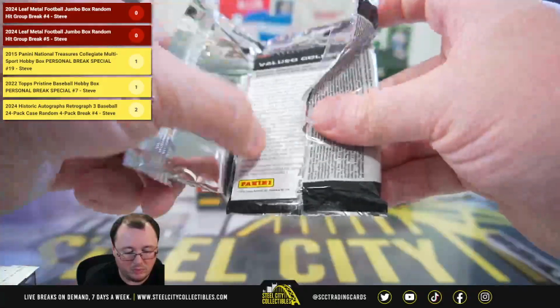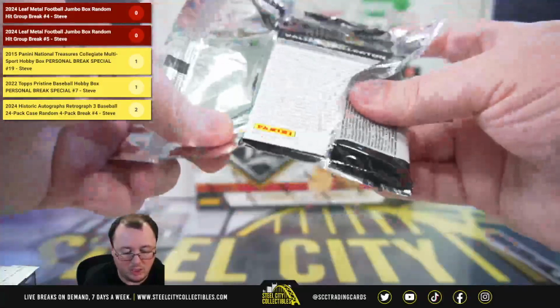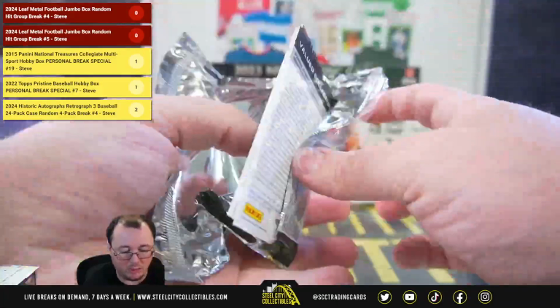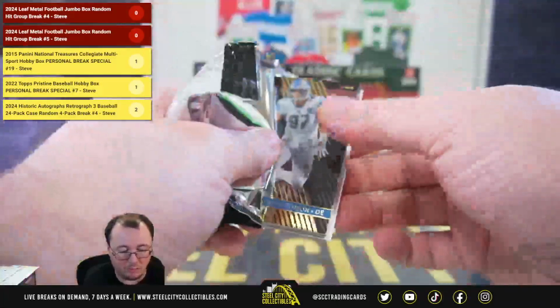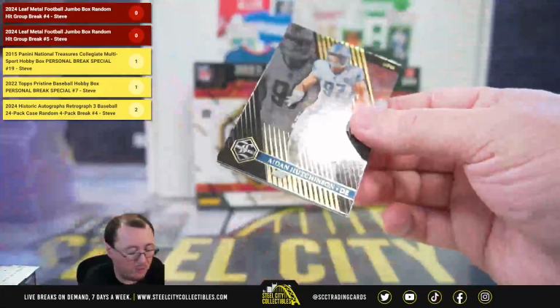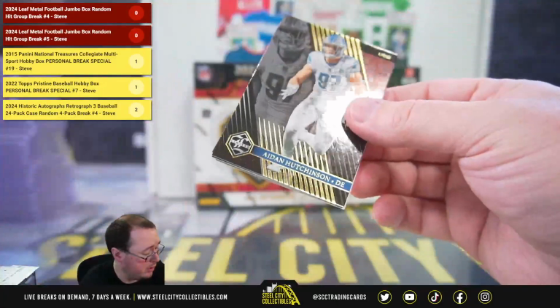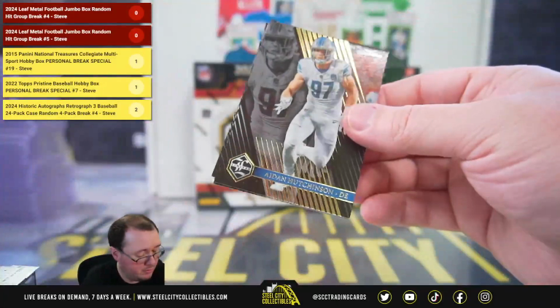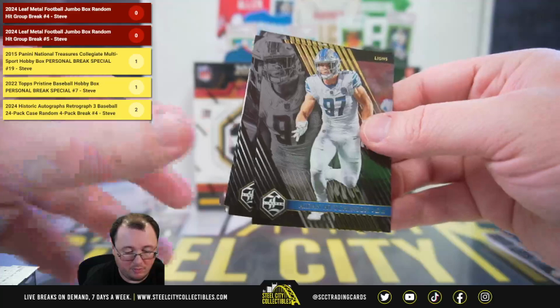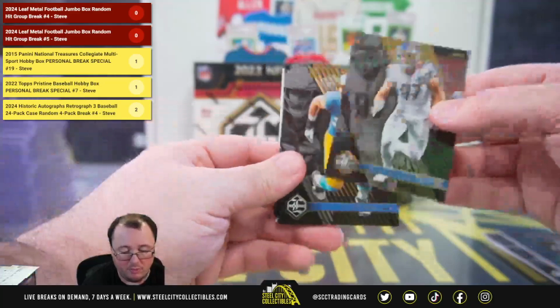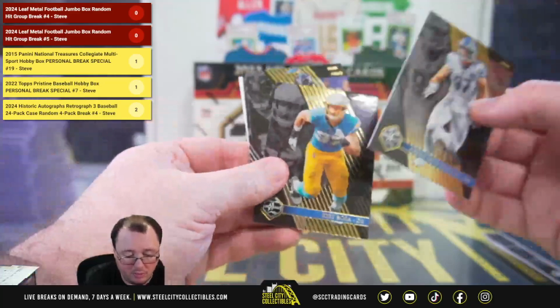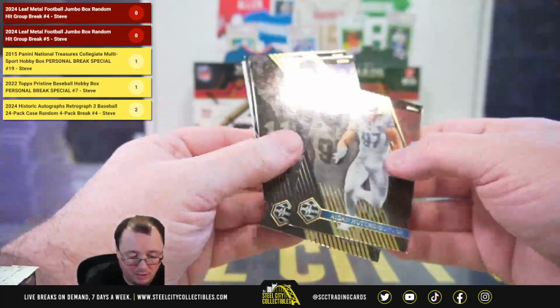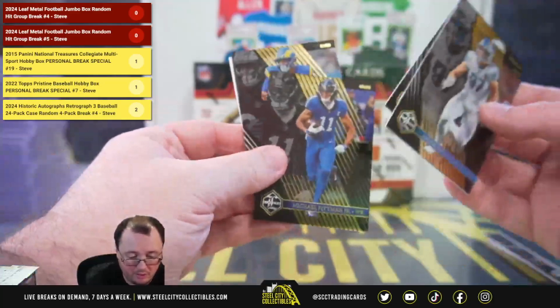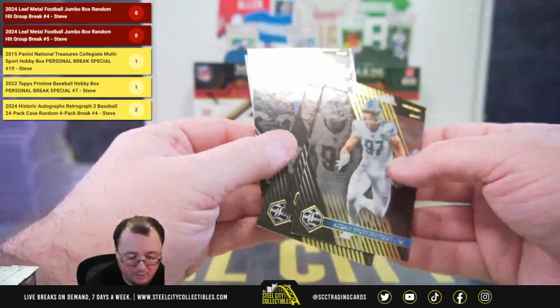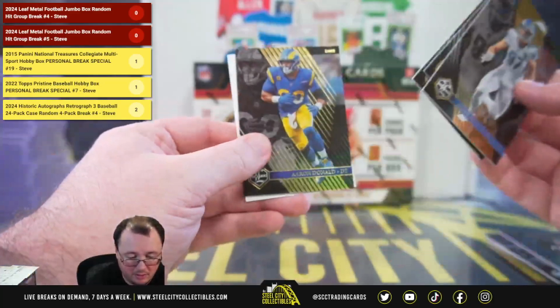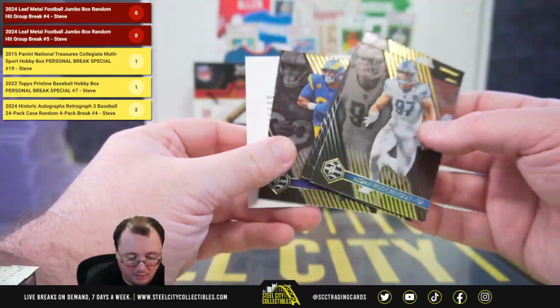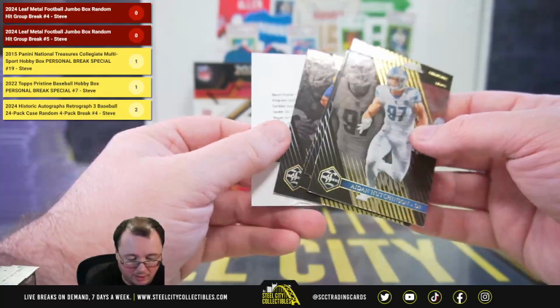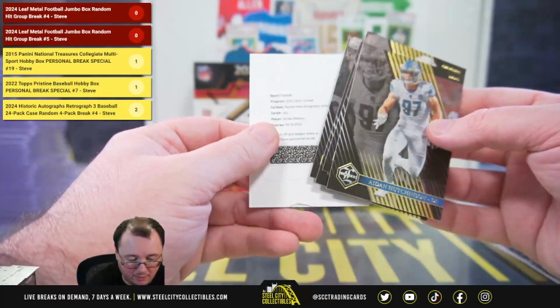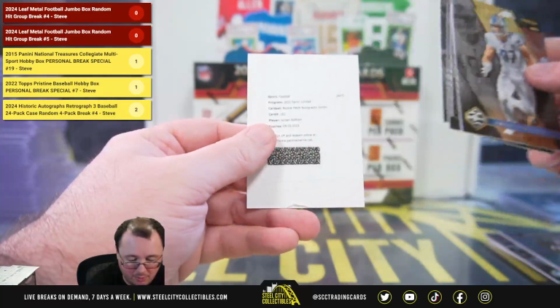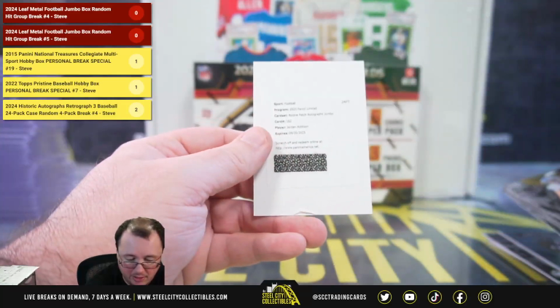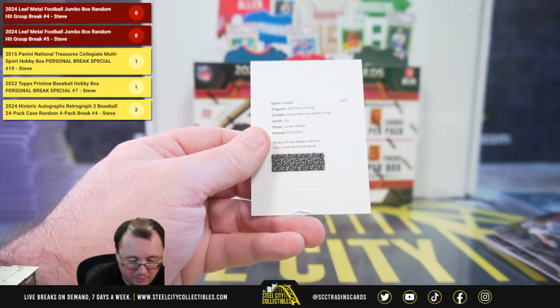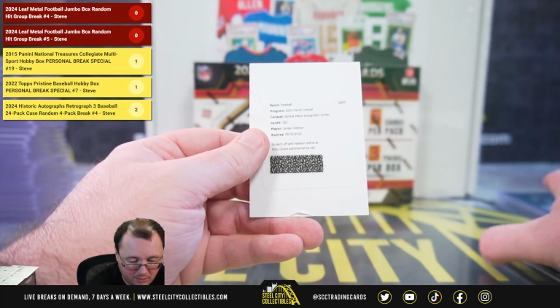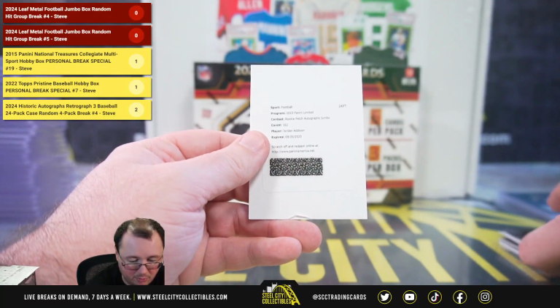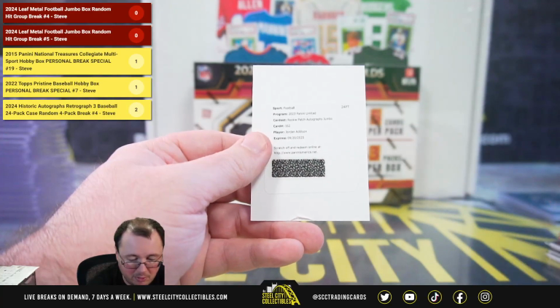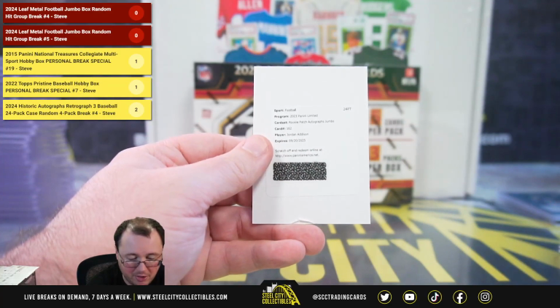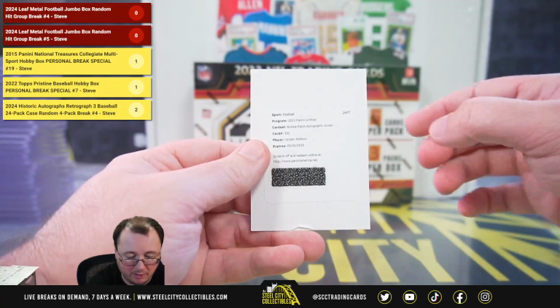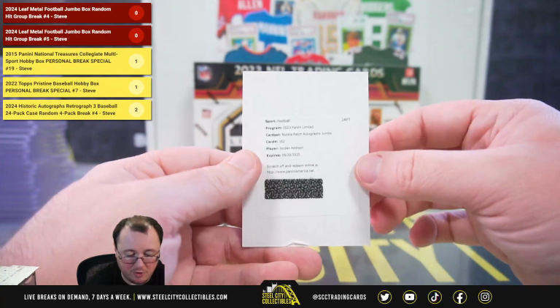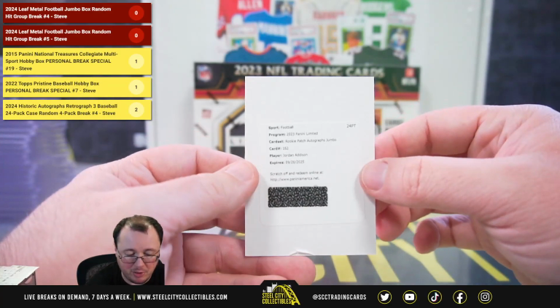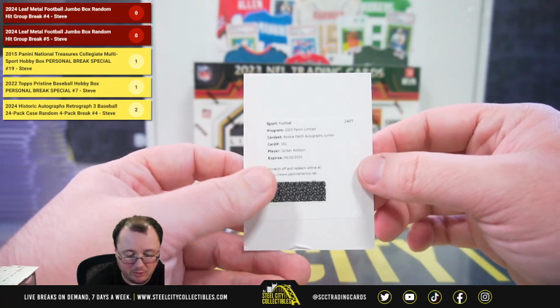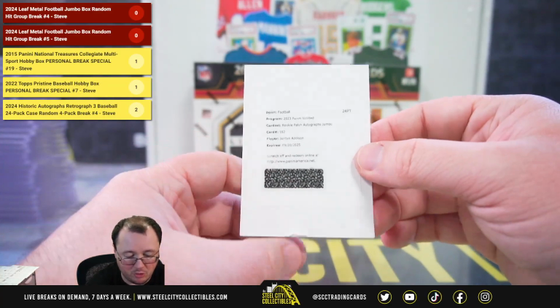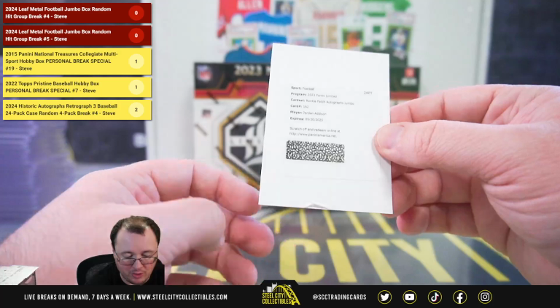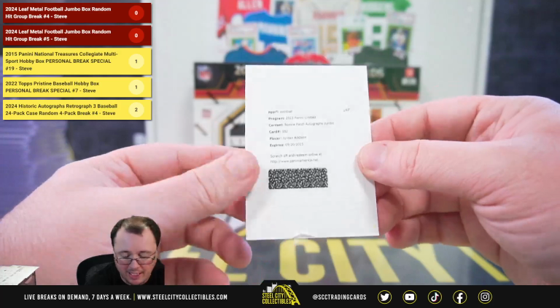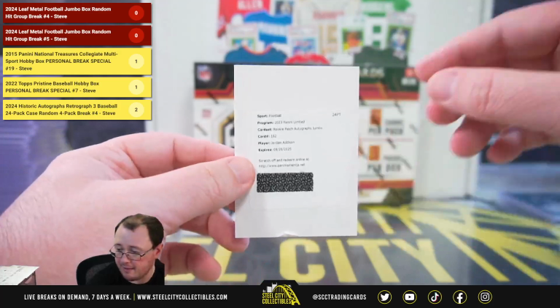And we're going to get a redemption here — a rookie patch autograph Jumbo for Jordan Addison.